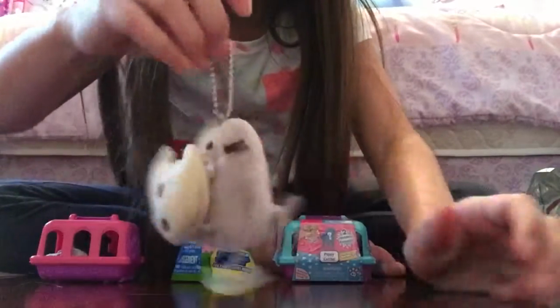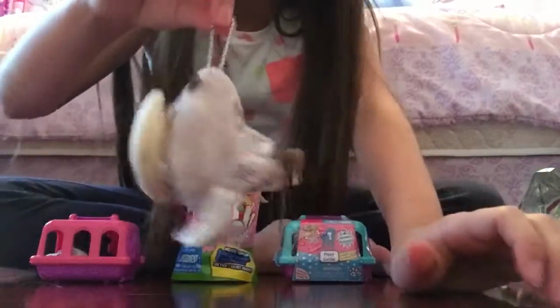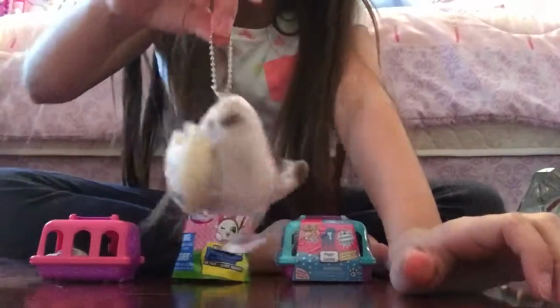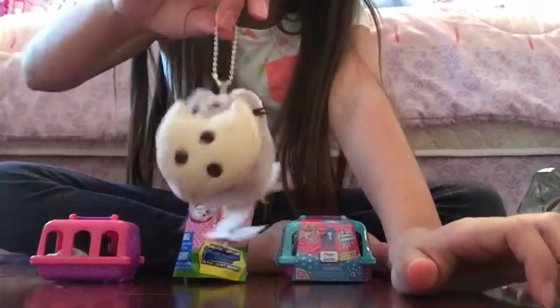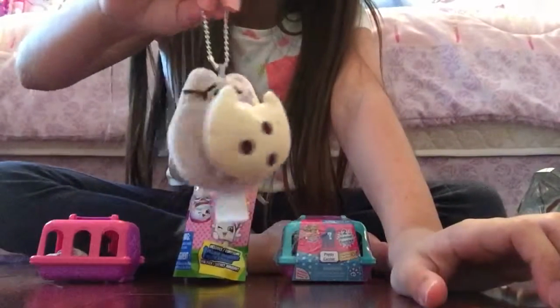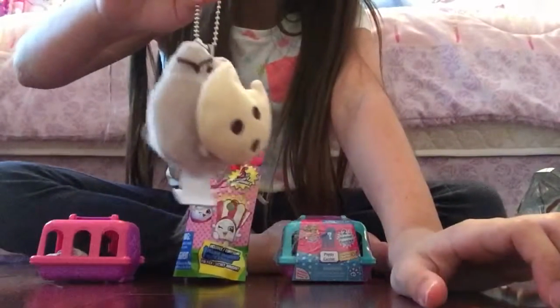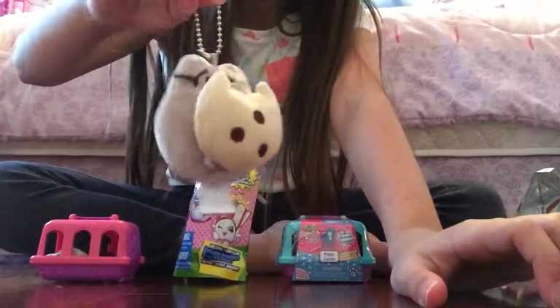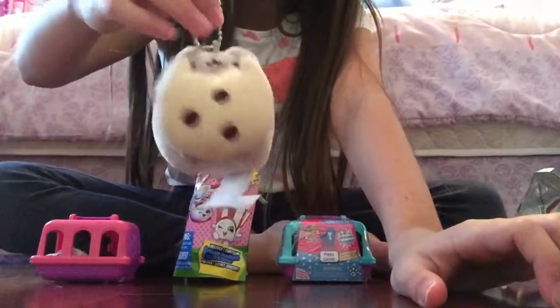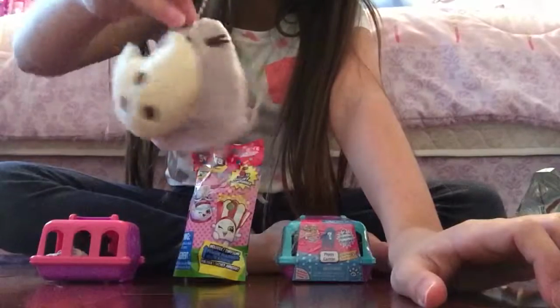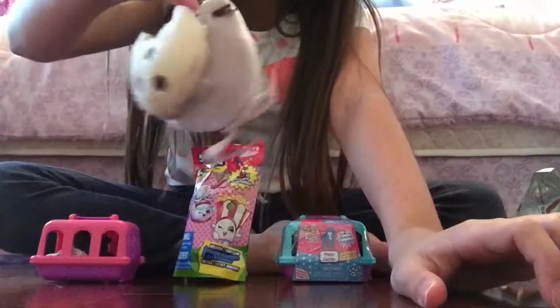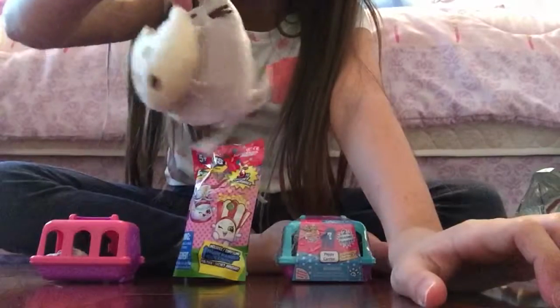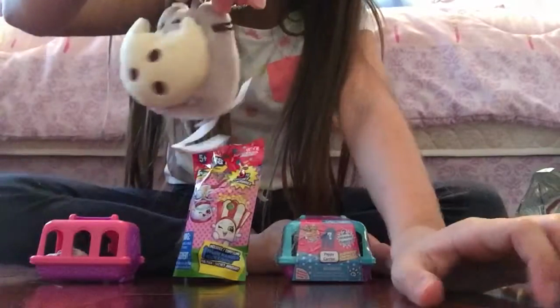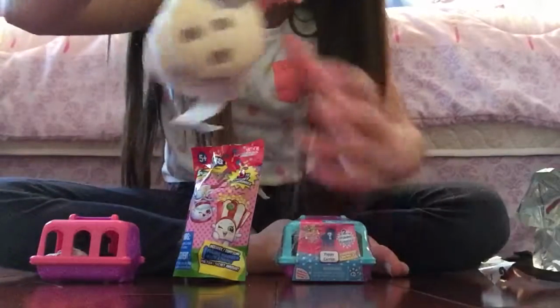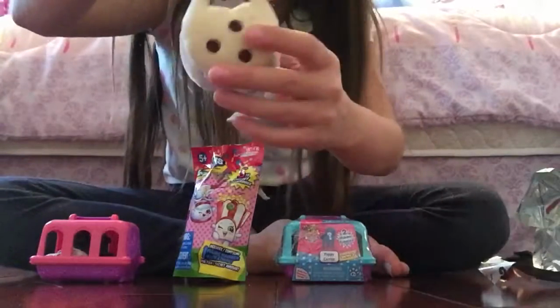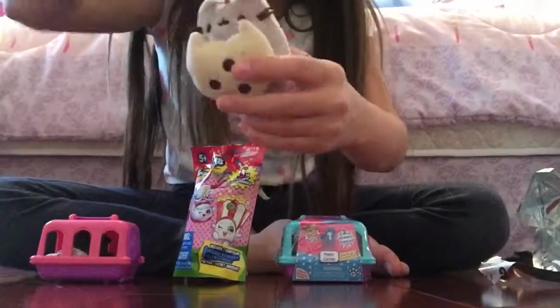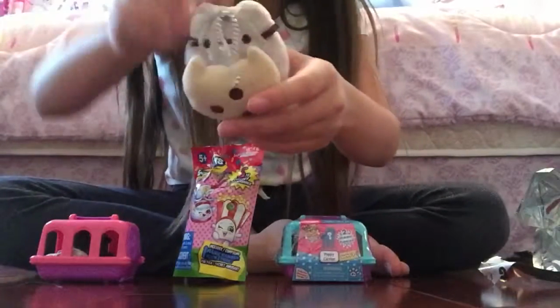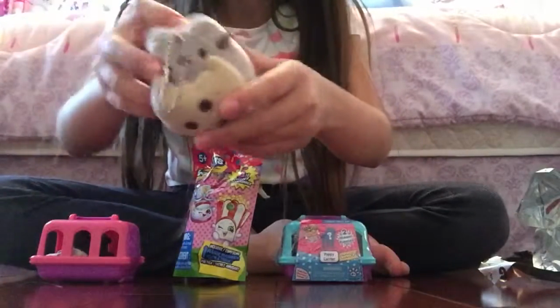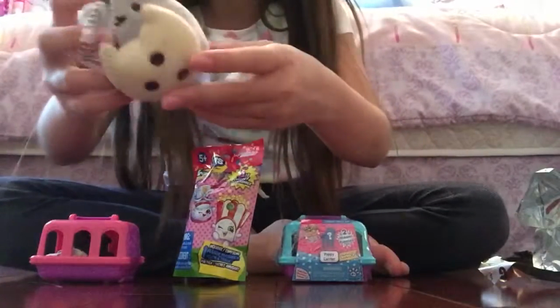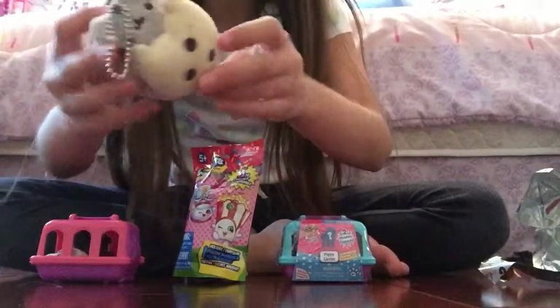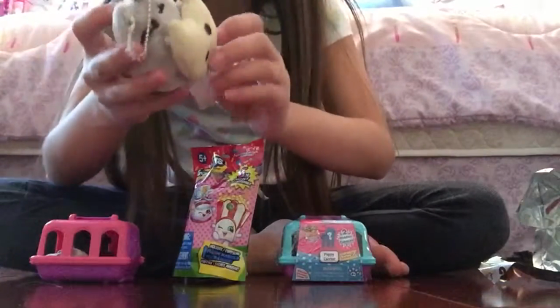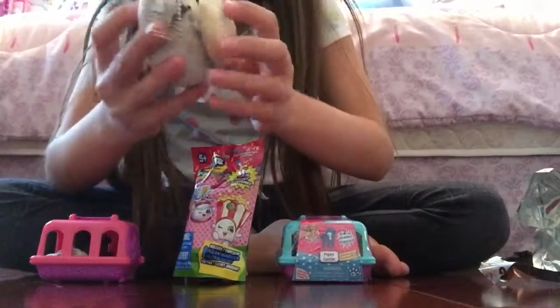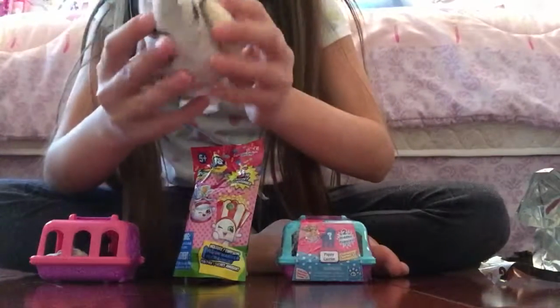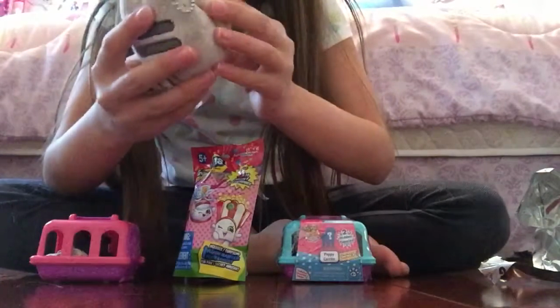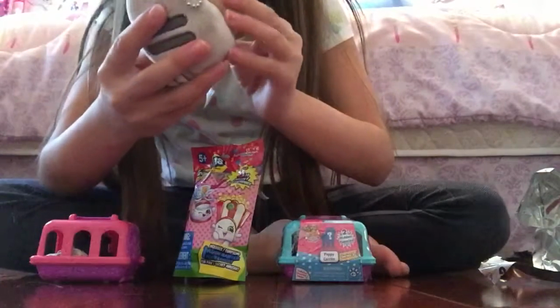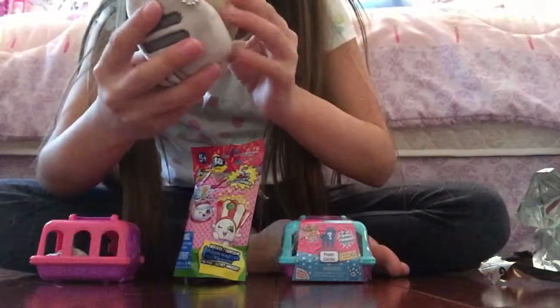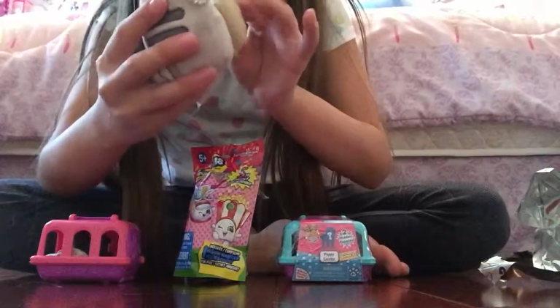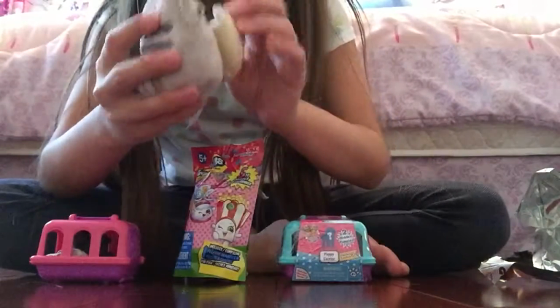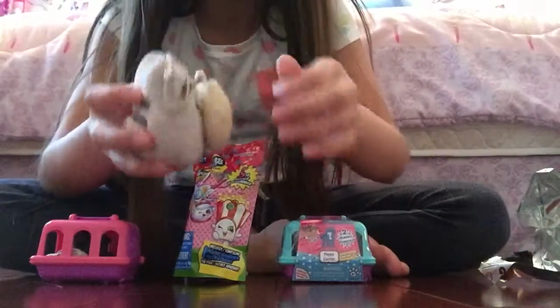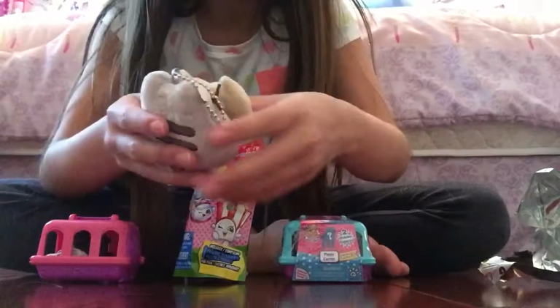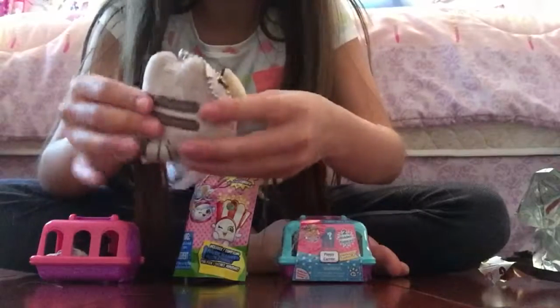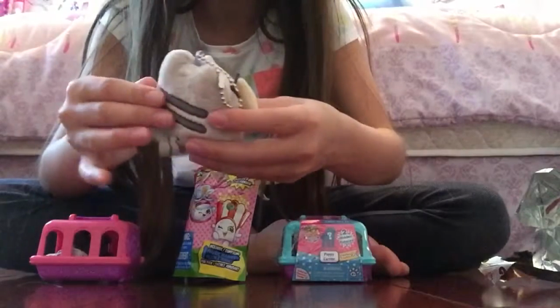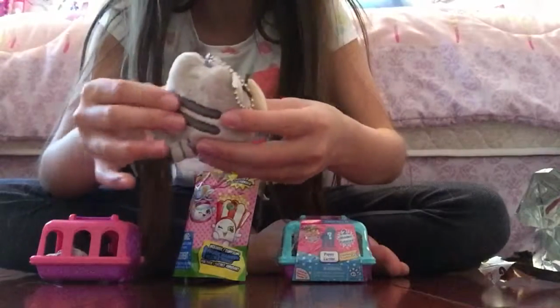These have a ball and a chain on them. This is really adorable. Oh my gosh, it's so soft too.